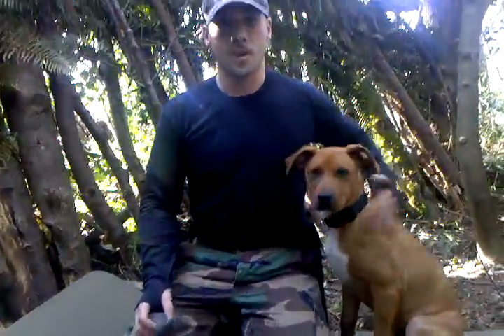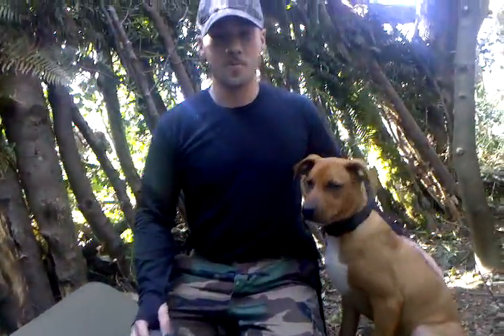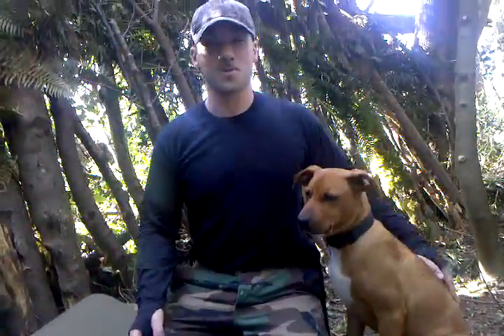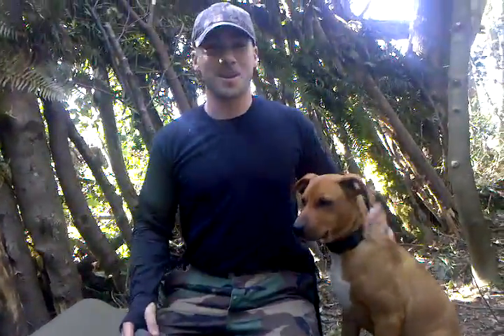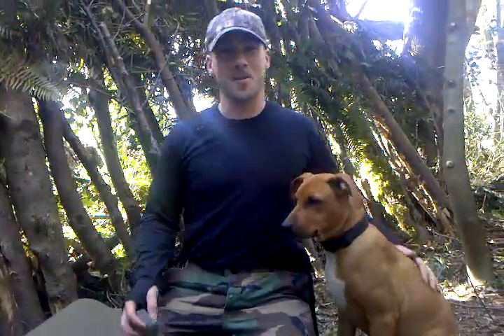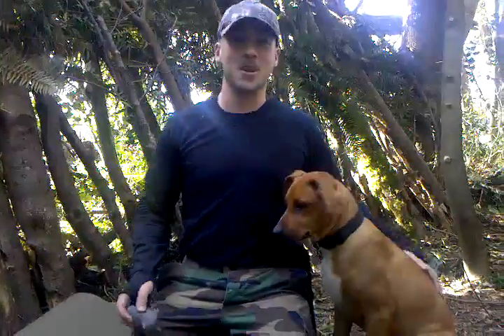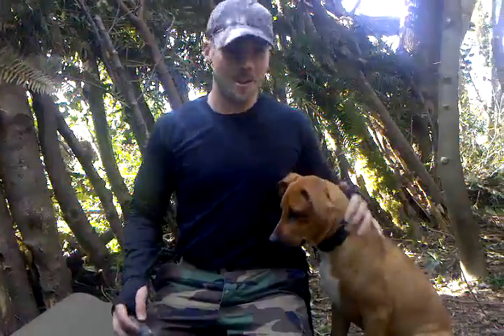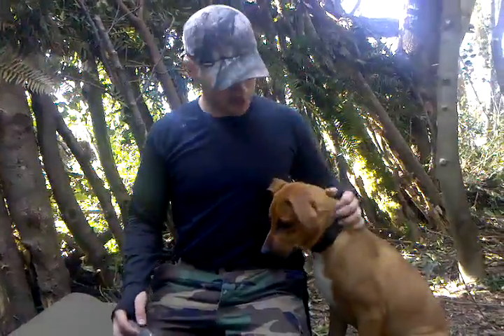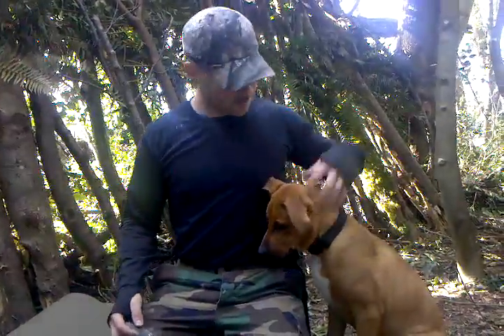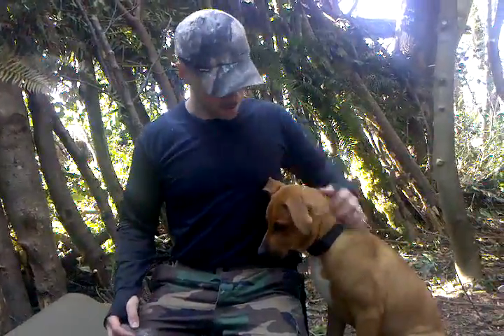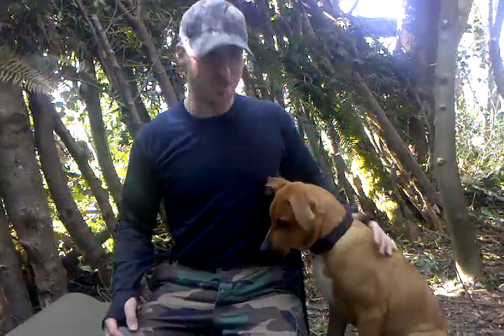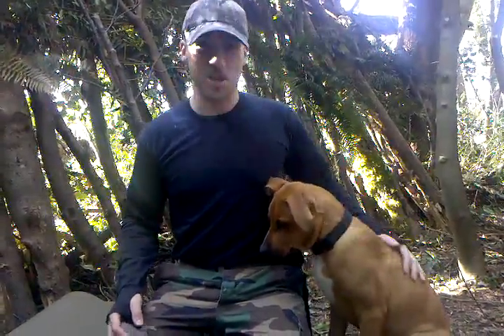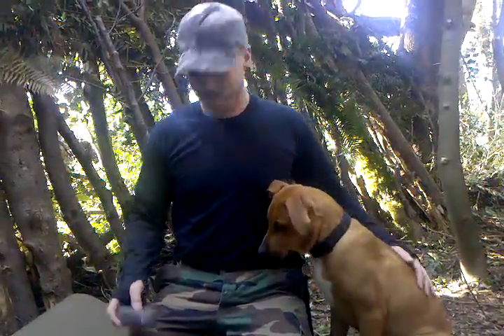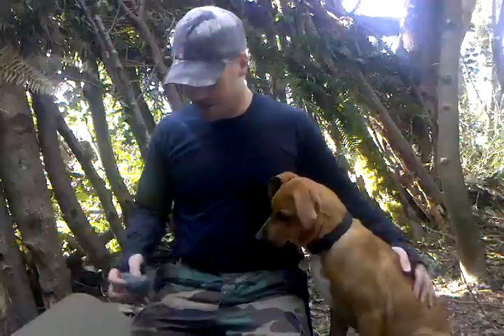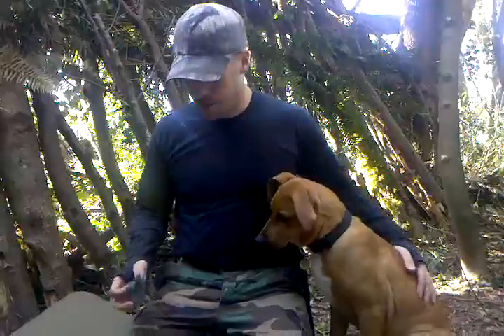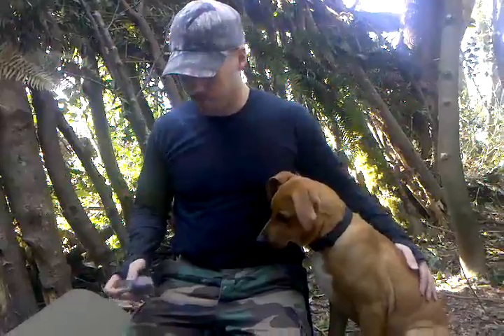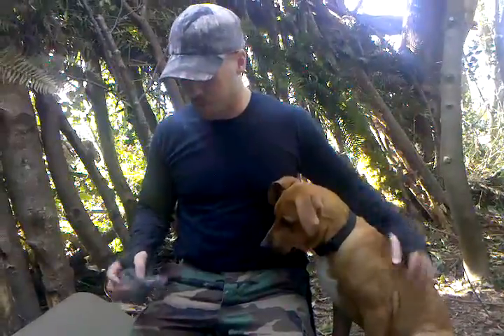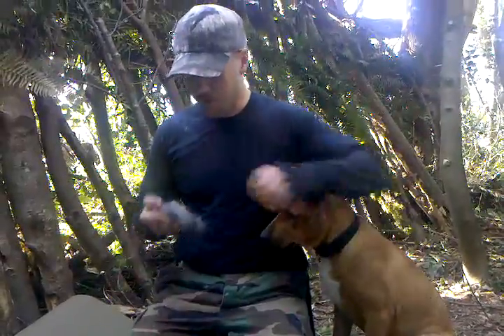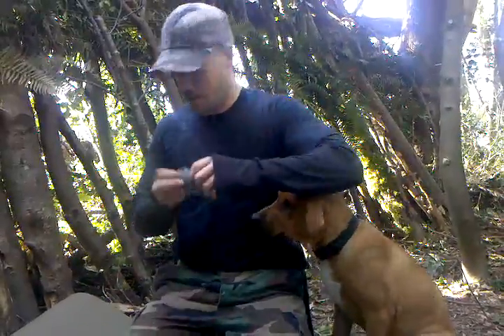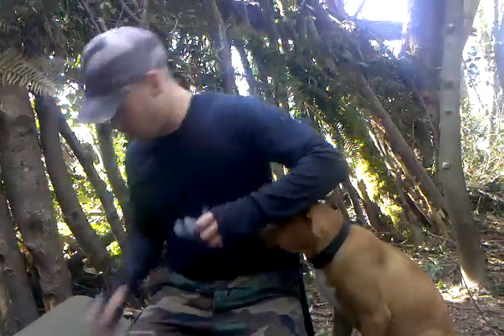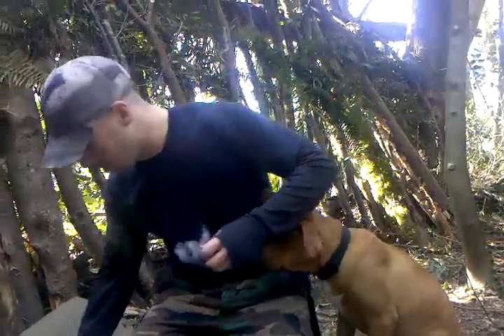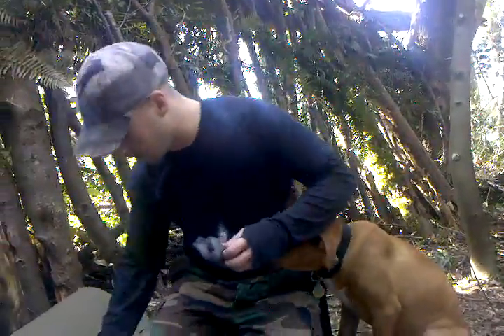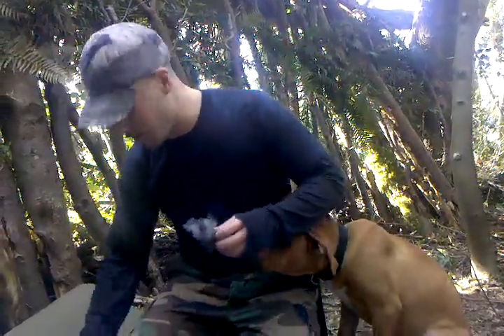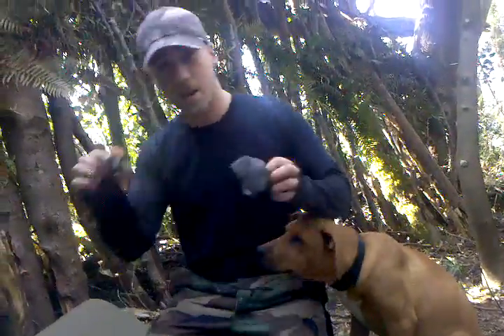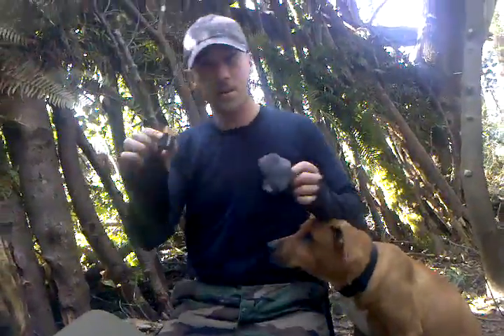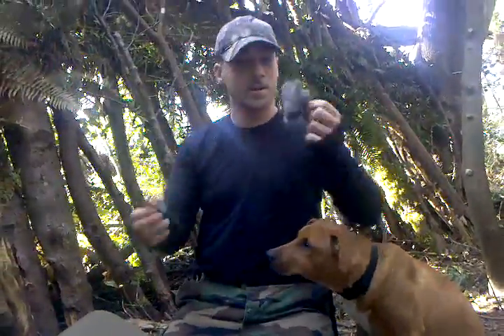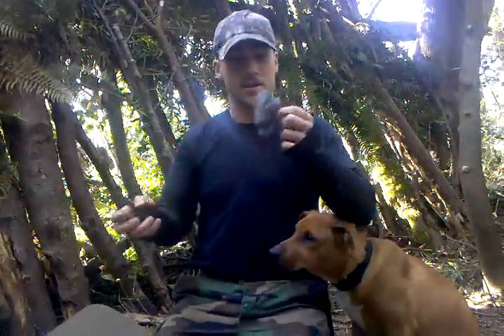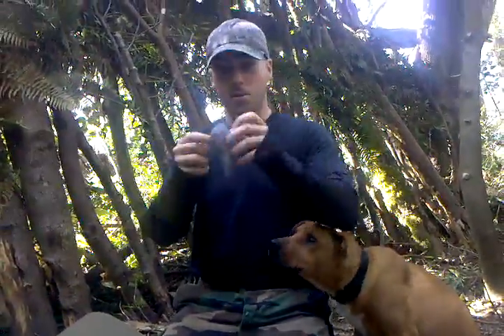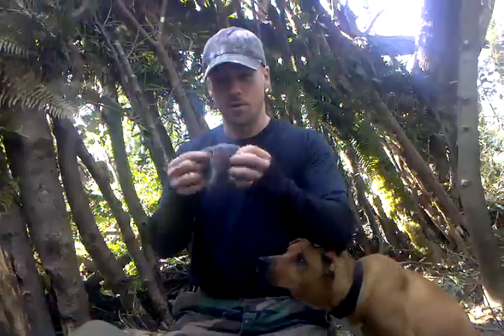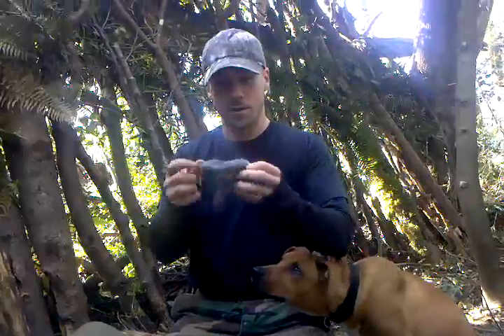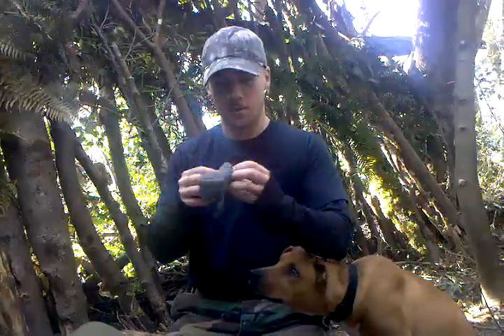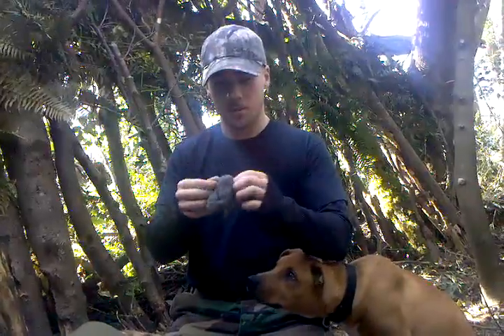Hi everybody. It's Ryan again from Jack Ryan Adventures. This is my dog, Jack. I'm going to teach you how to make fire with a 9-volt battery and steel wool. It's pretty simple.